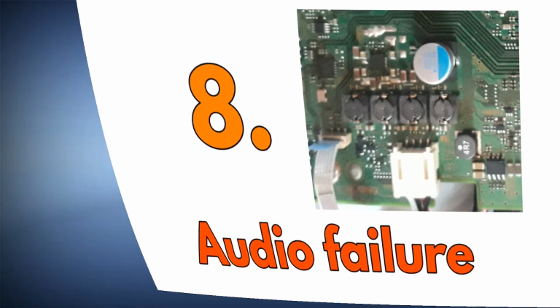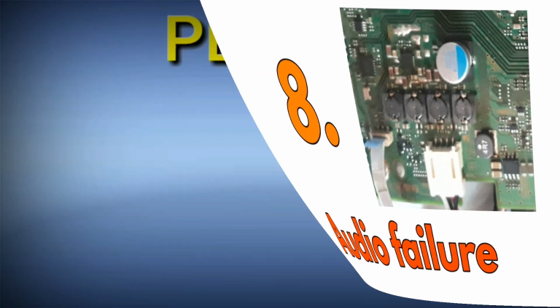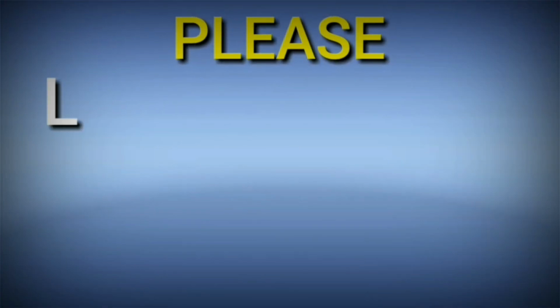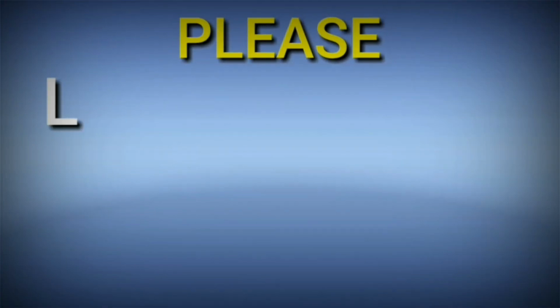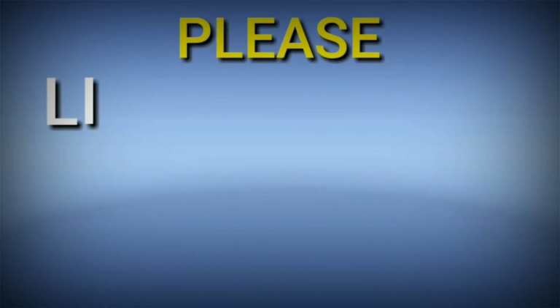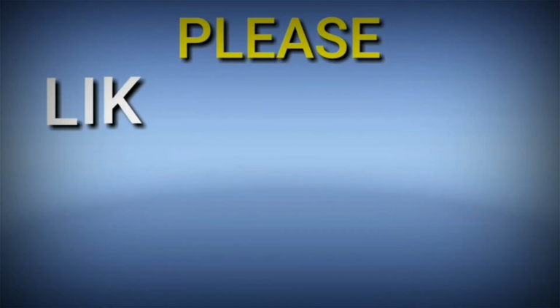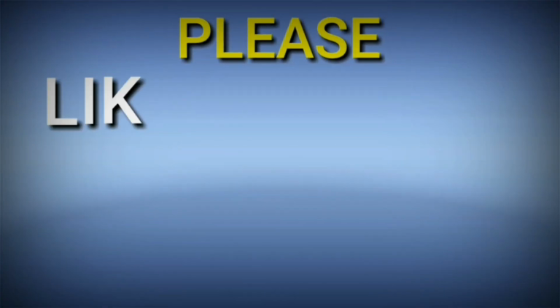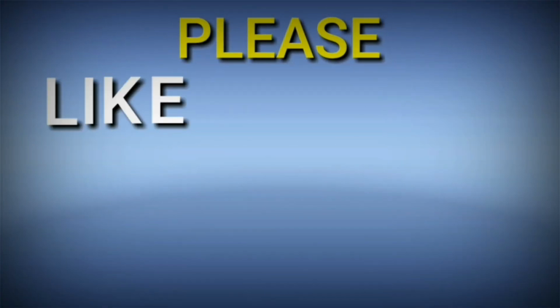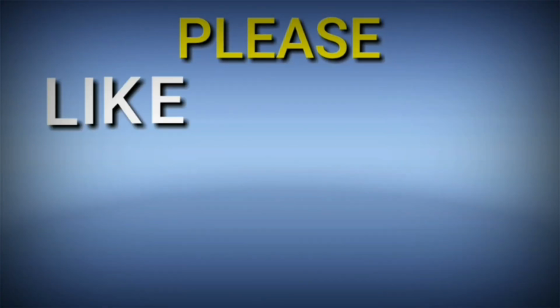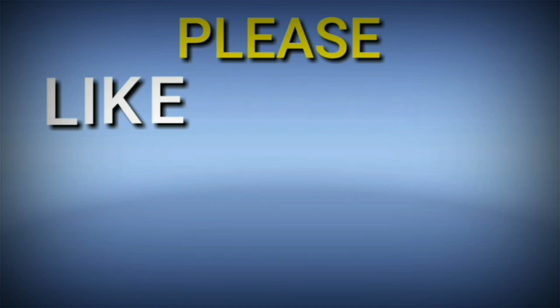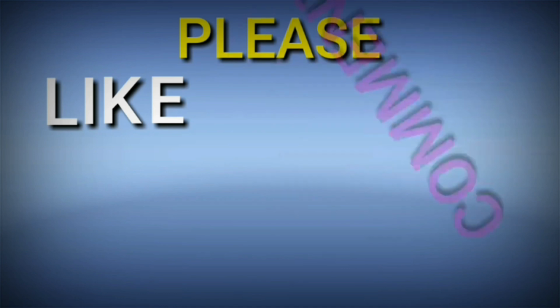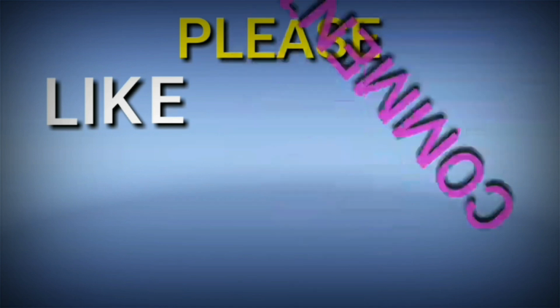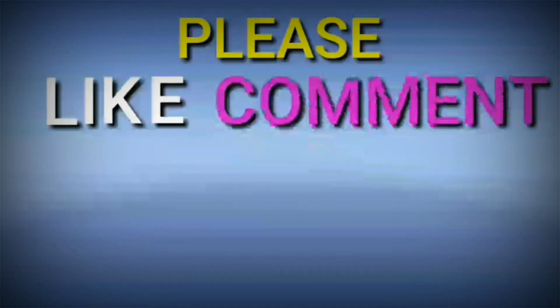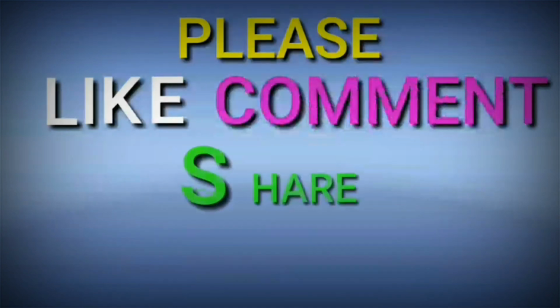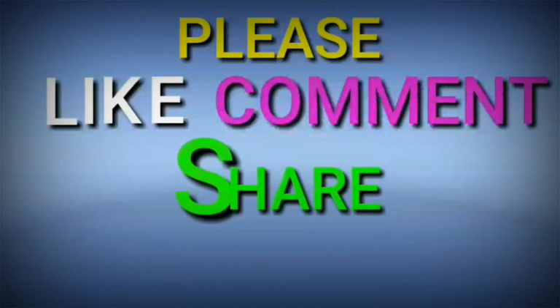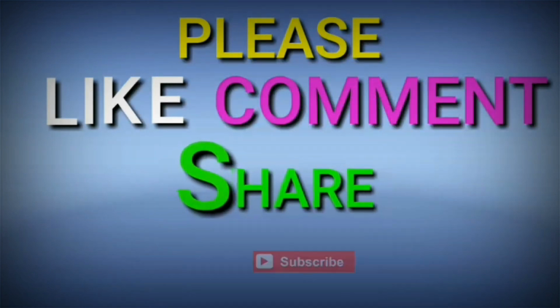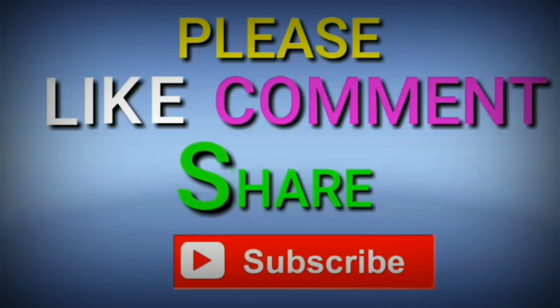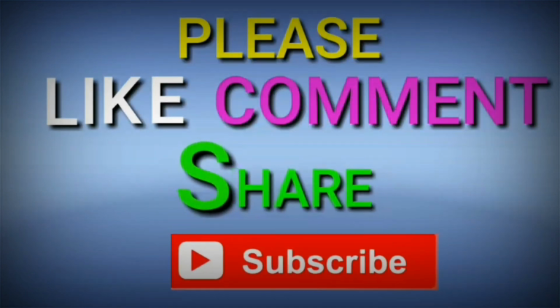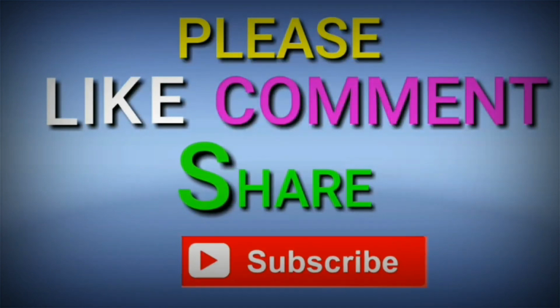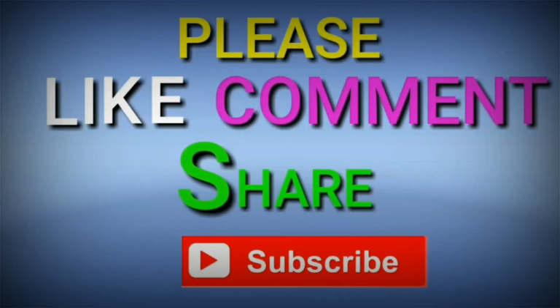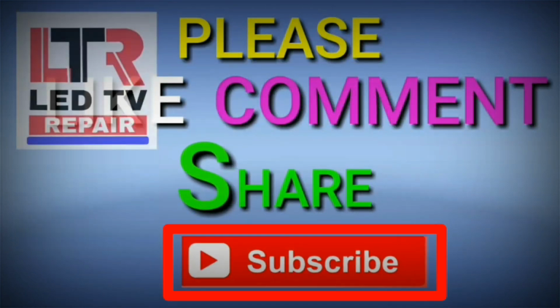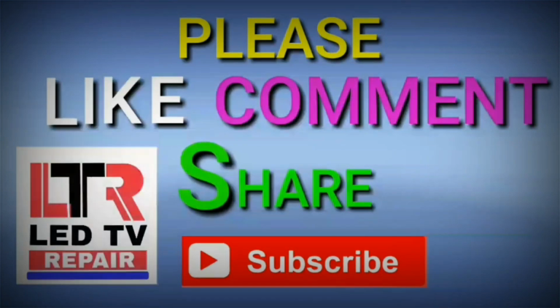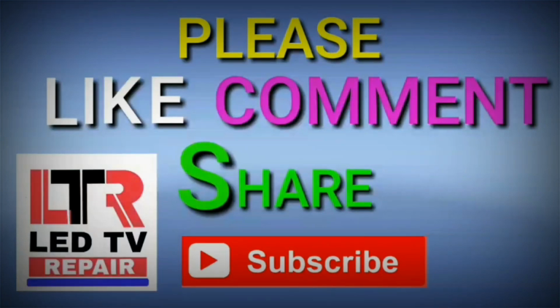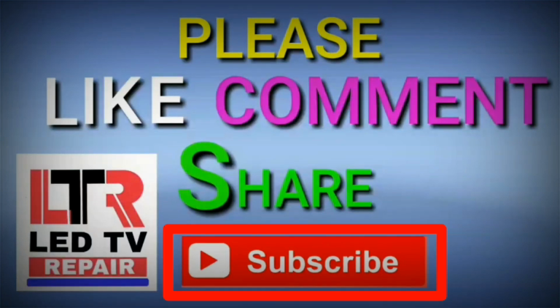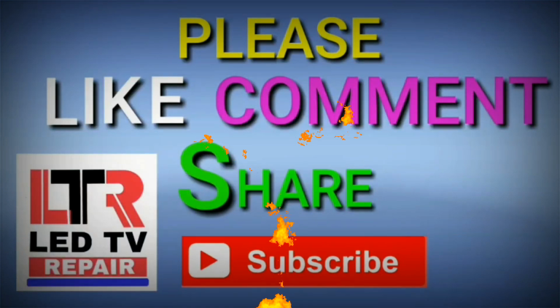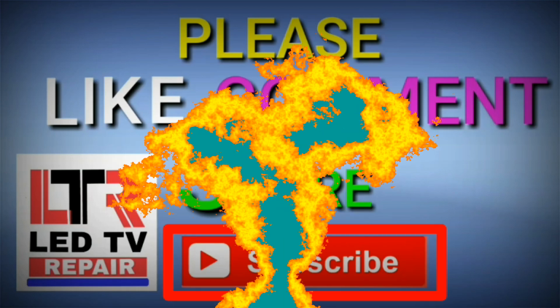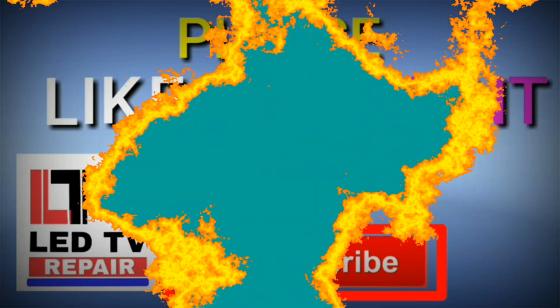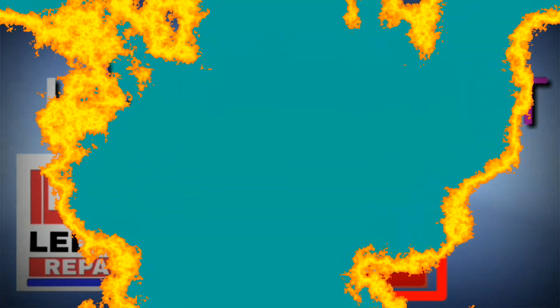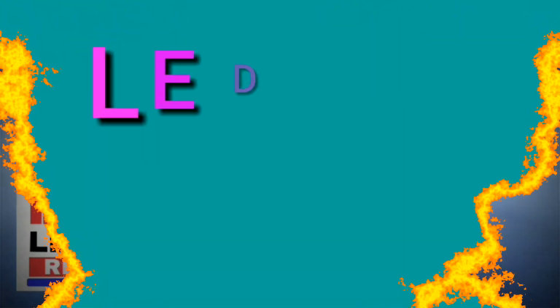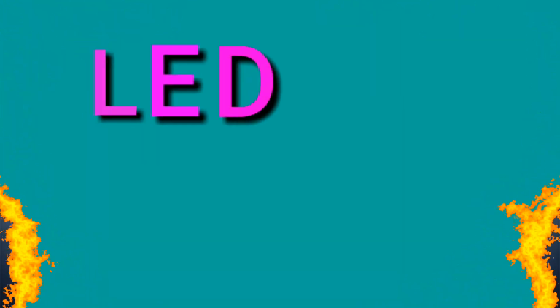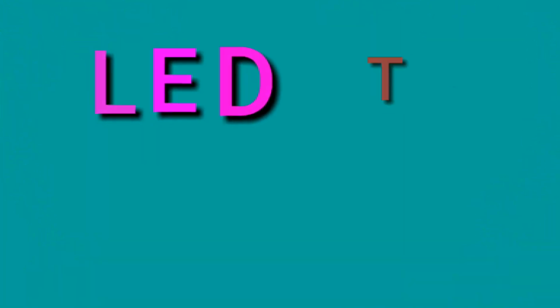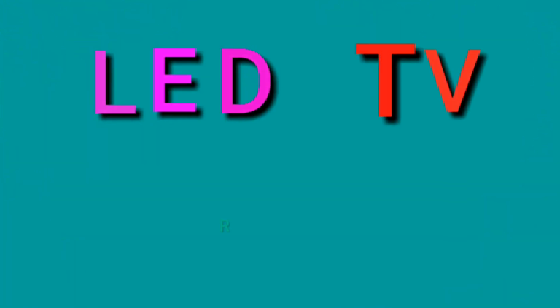Like, comment, share, and don't forget to subscribe my channel. Remain updated with me and my channel. Good luck.